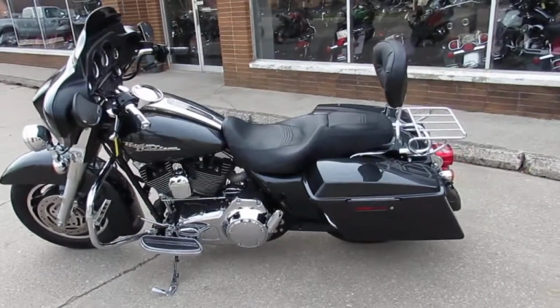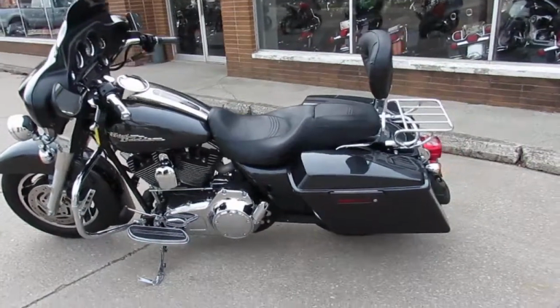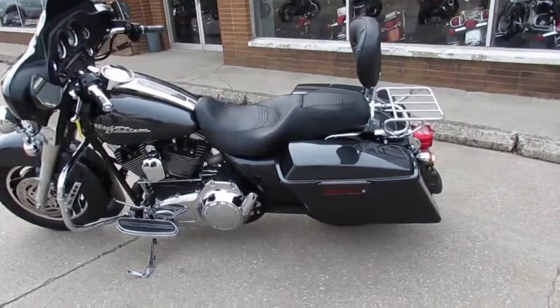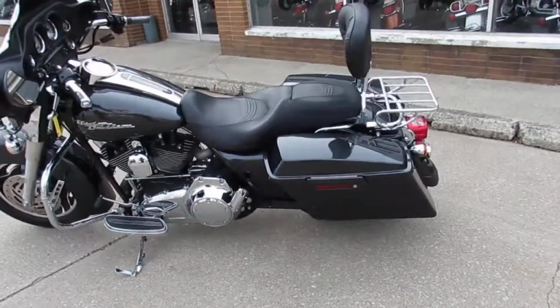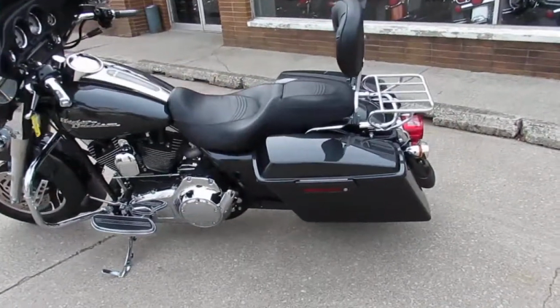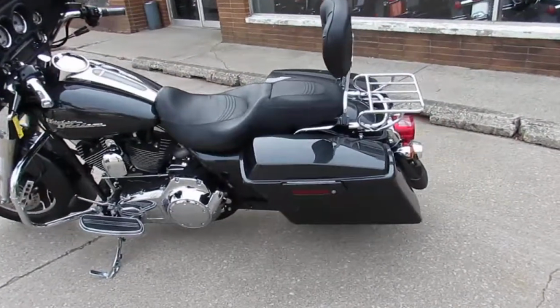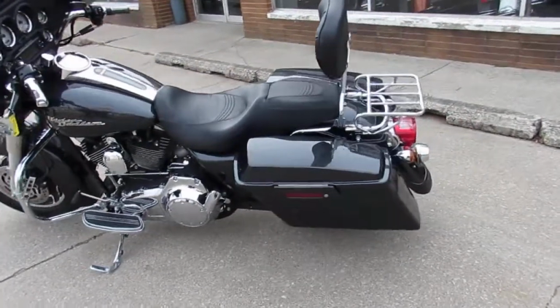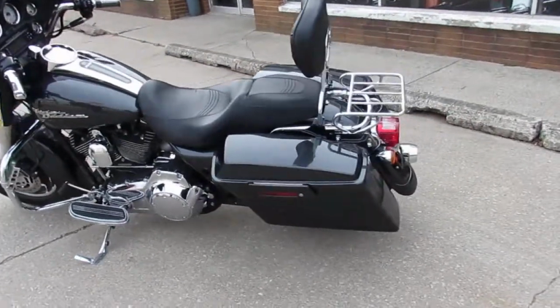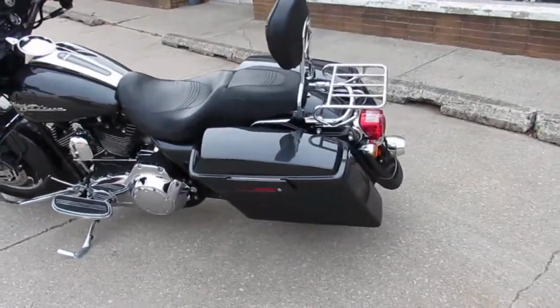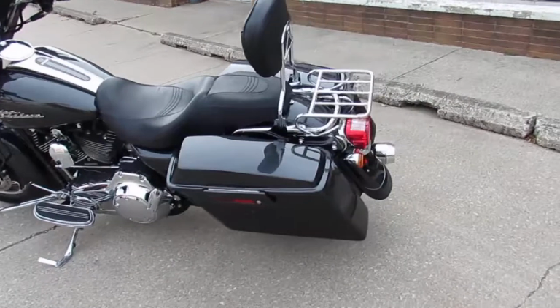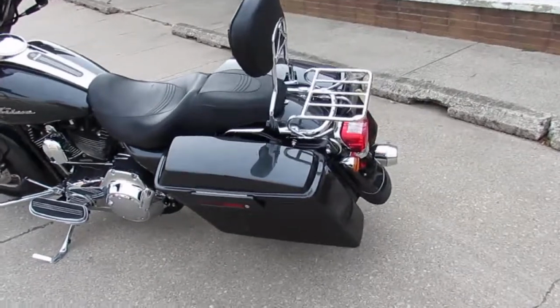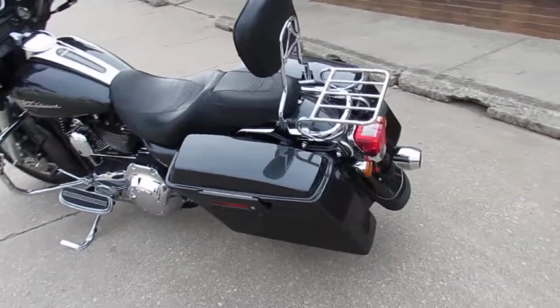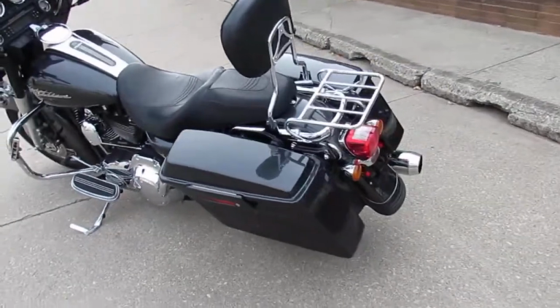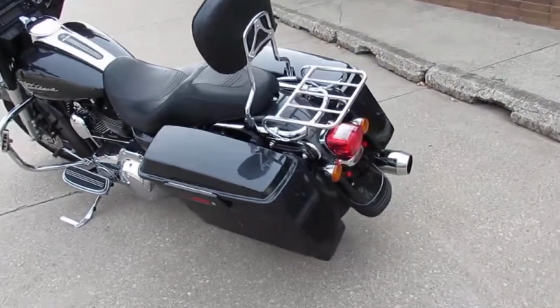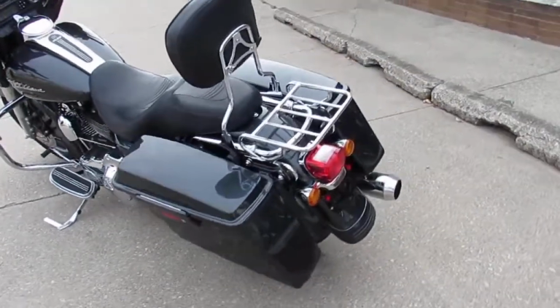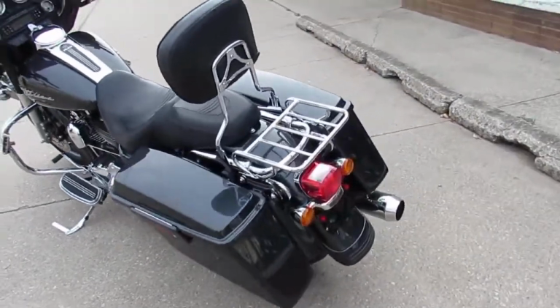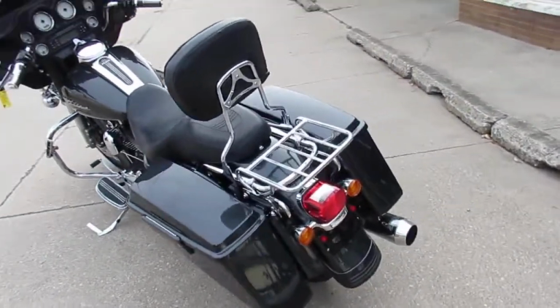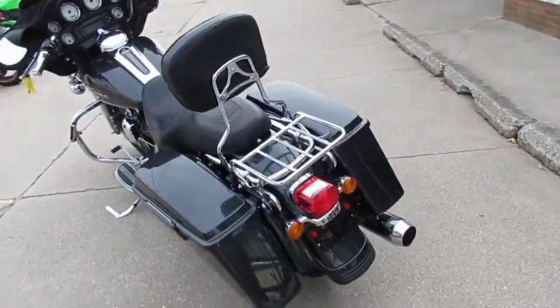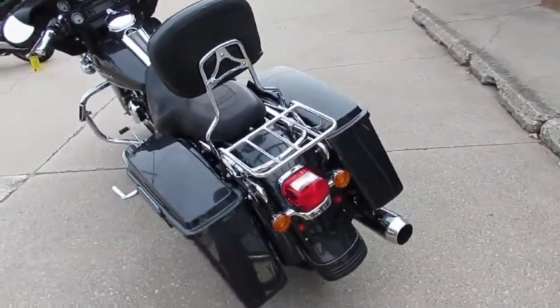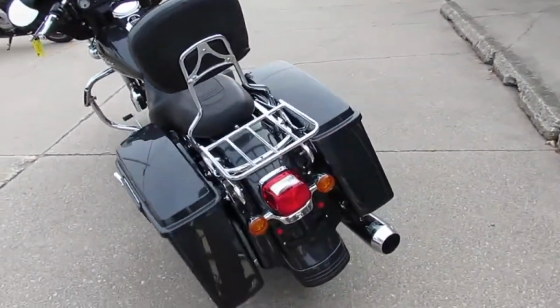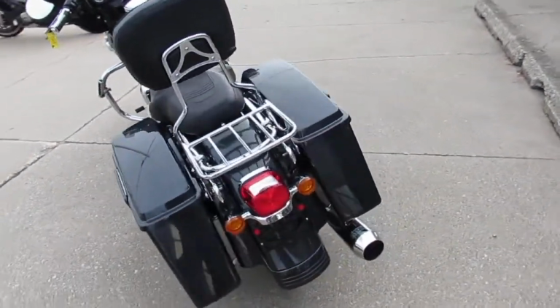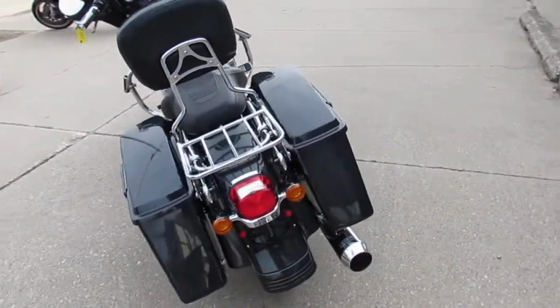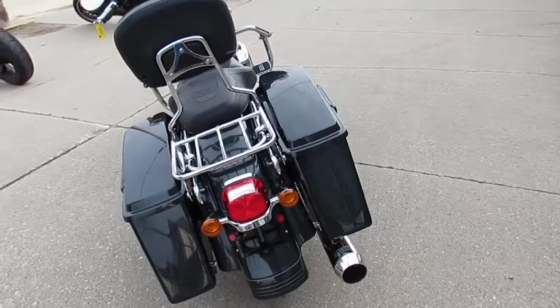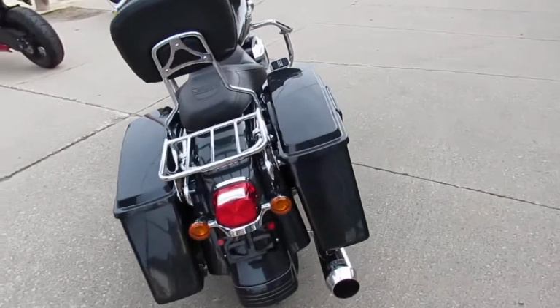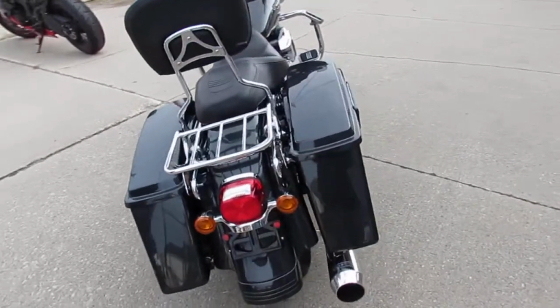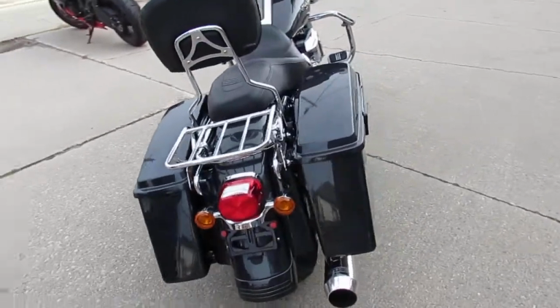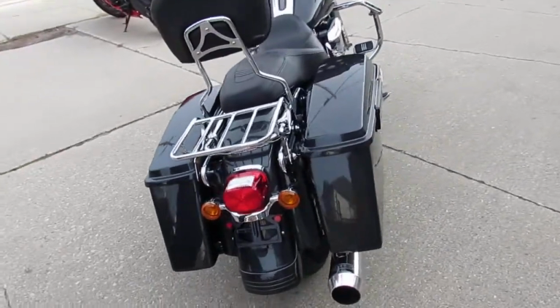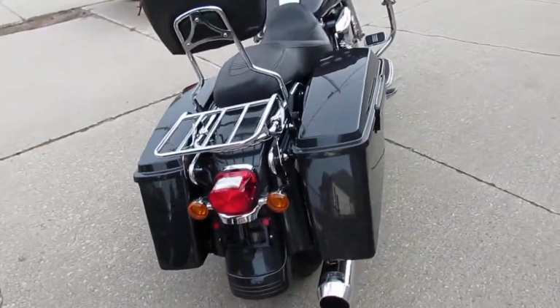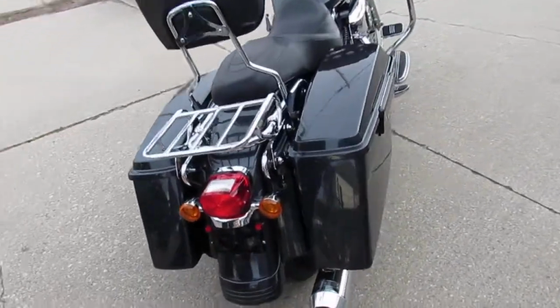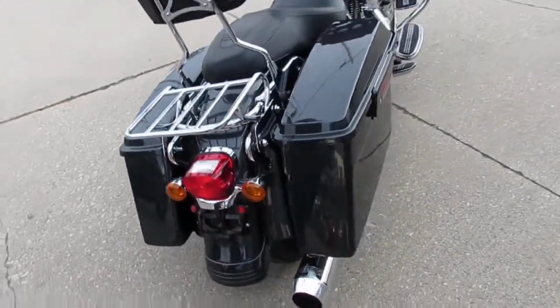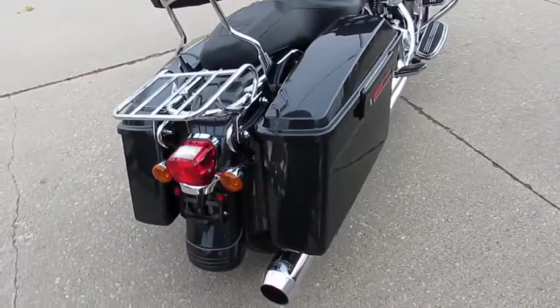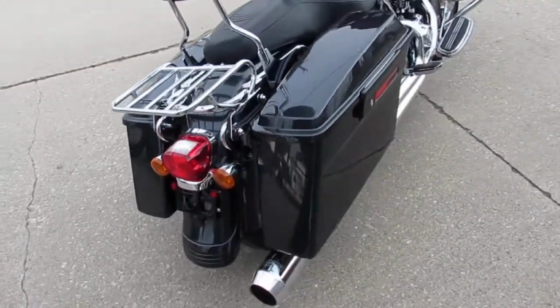Hey guys, it's approvalpowersports.com here doing some videos on the used Harley Davidsons we got for sale in the showroom. Over 400 of them here — we got guaranteed financing, we got leasing programs, we got layaway, and your trades are always welcome.